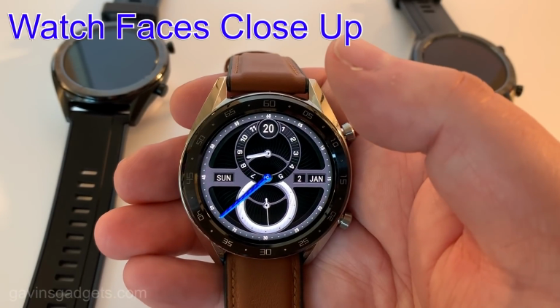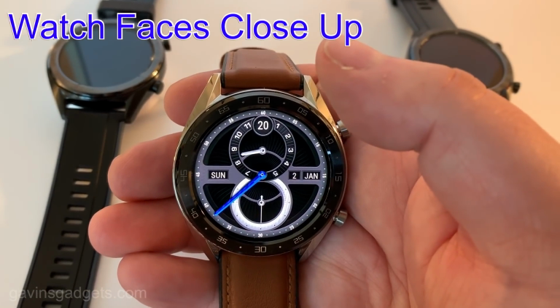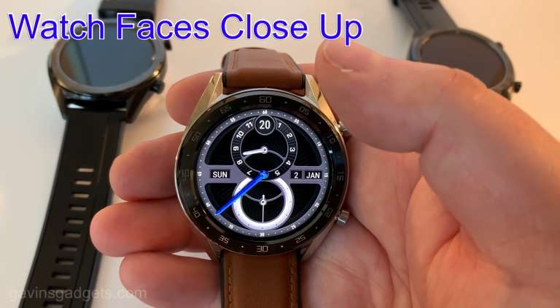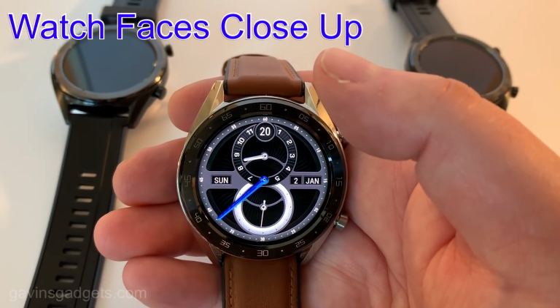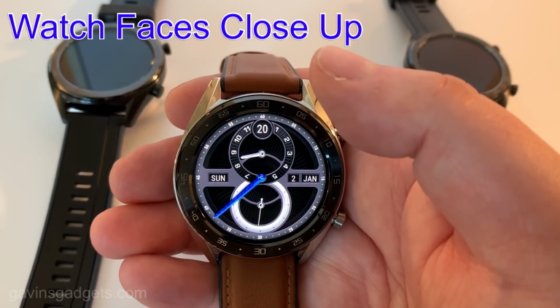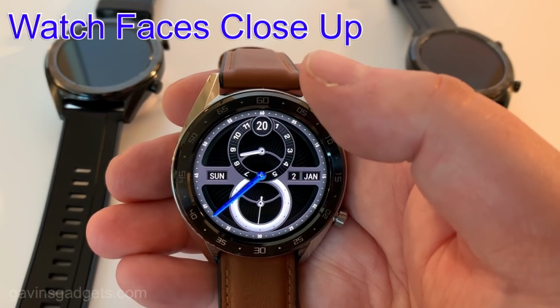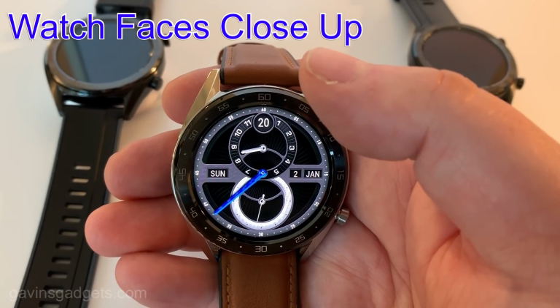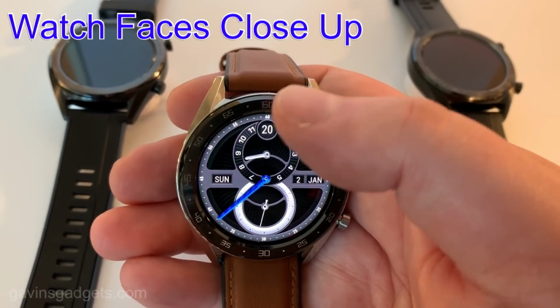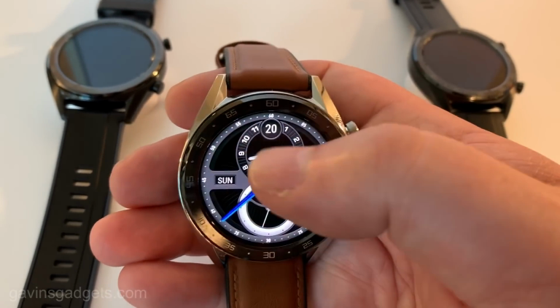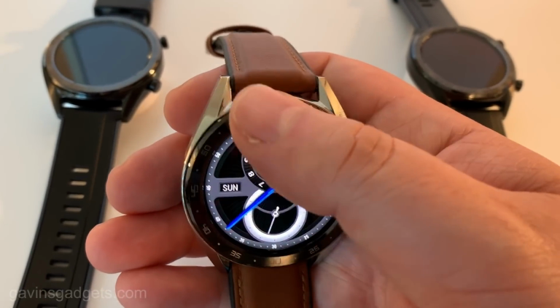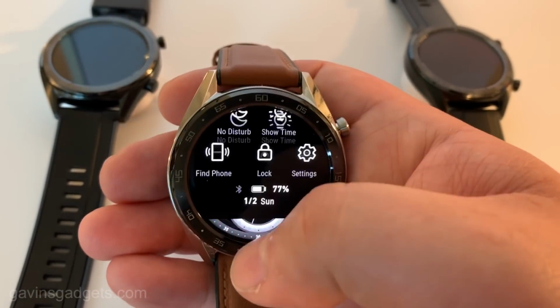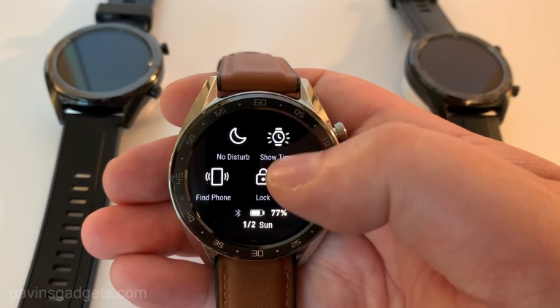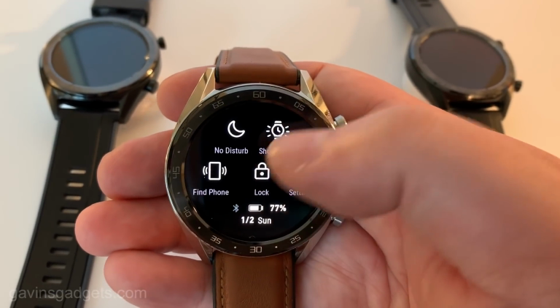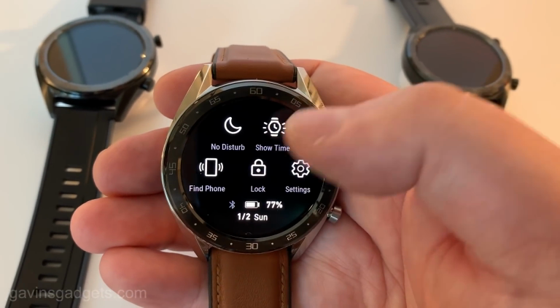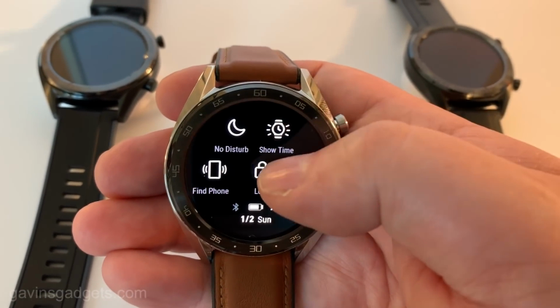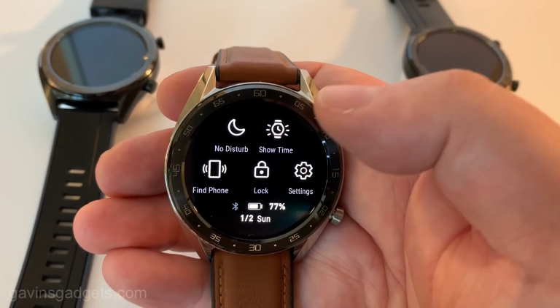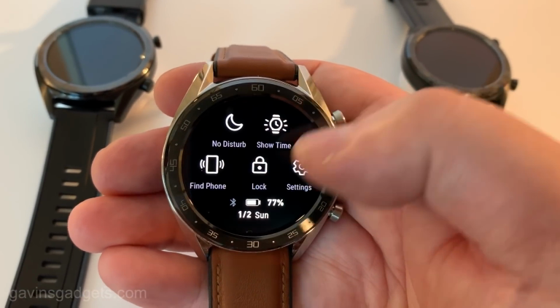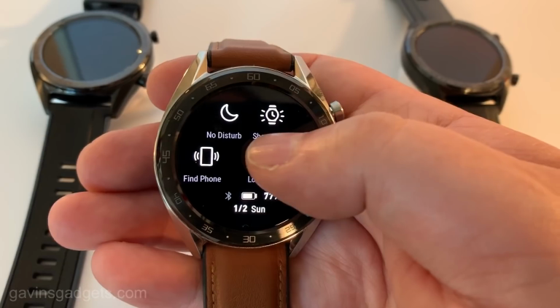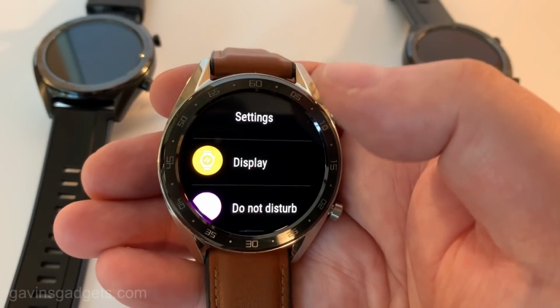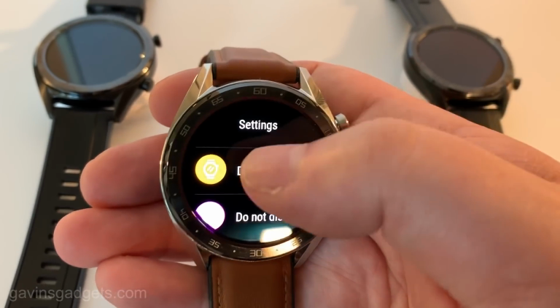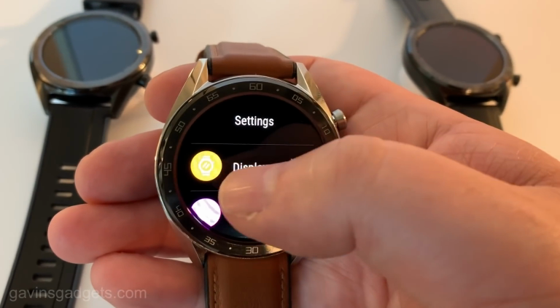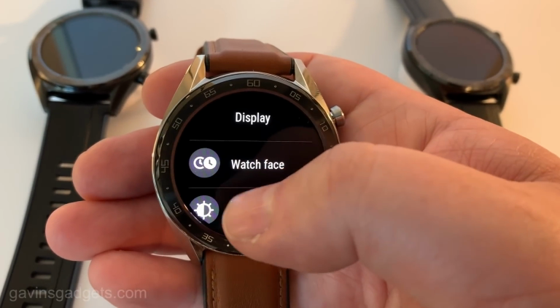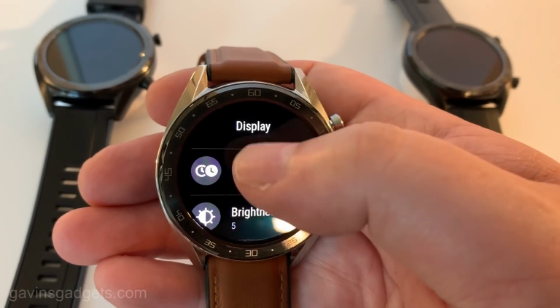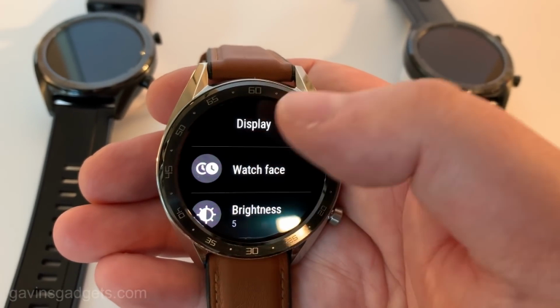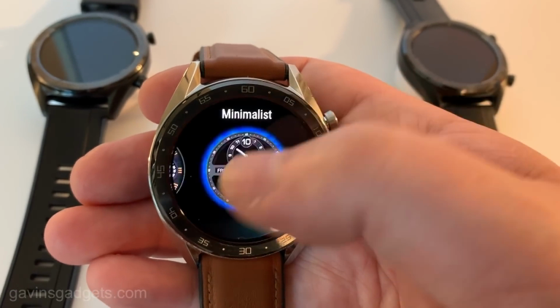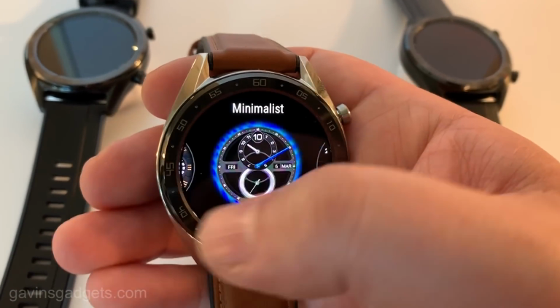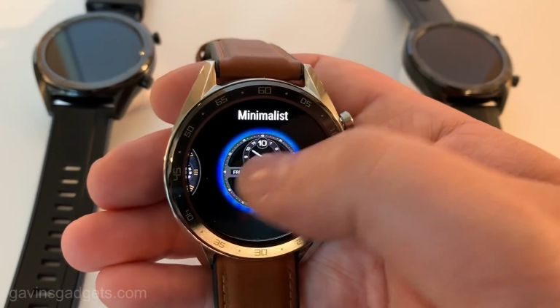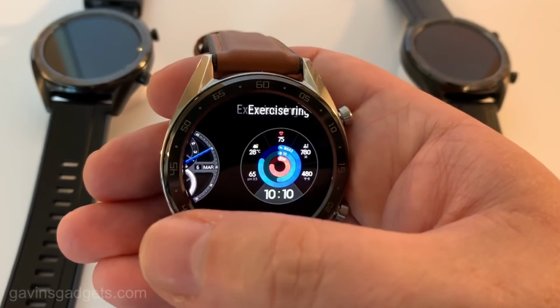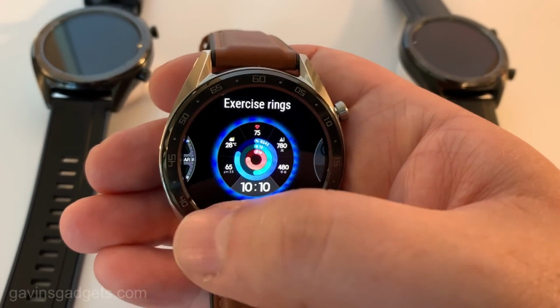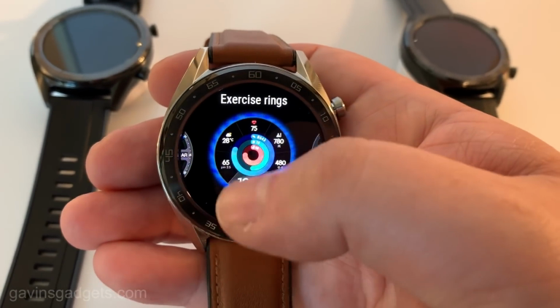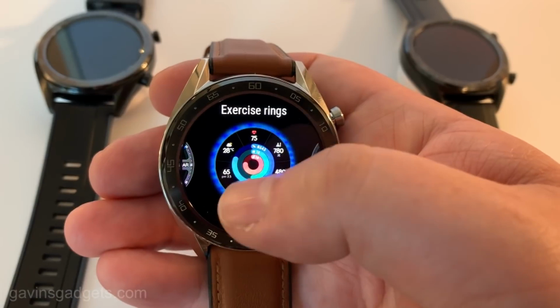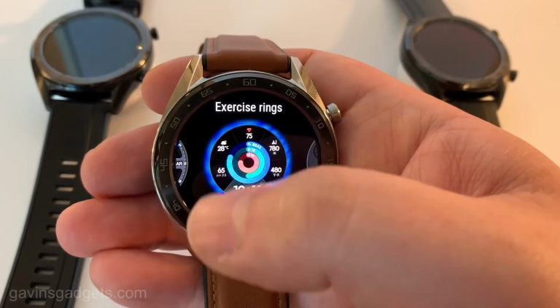You can get lots of sub-menus, lots of options. It's got everything from an altimeter and so forth. All the data collected is fed into the Huawei Health app, which means this can work on iOS and Android.